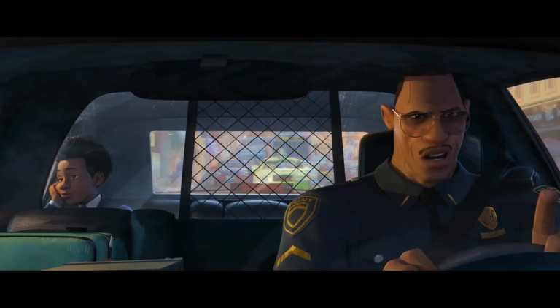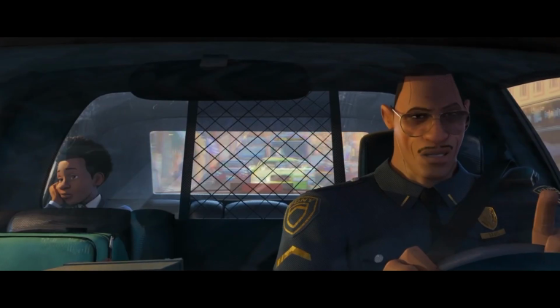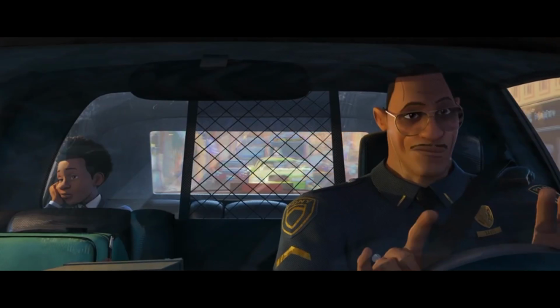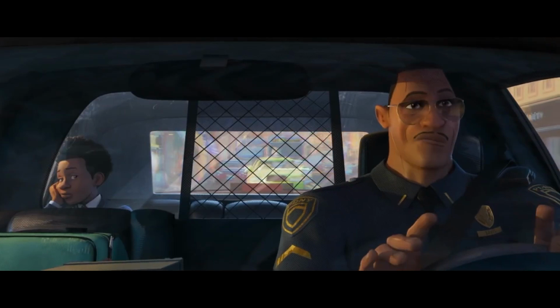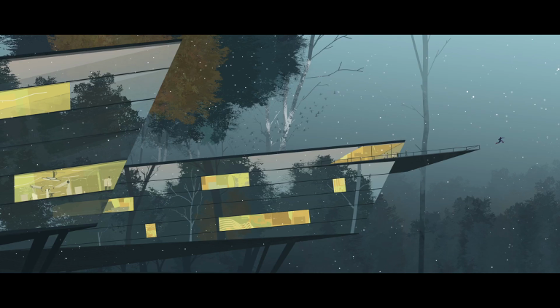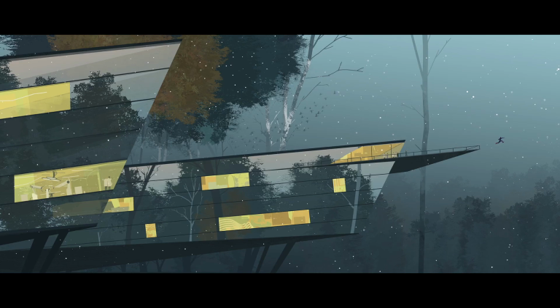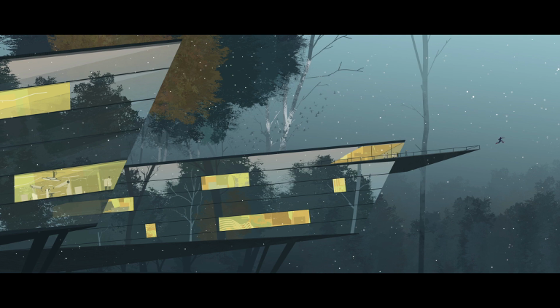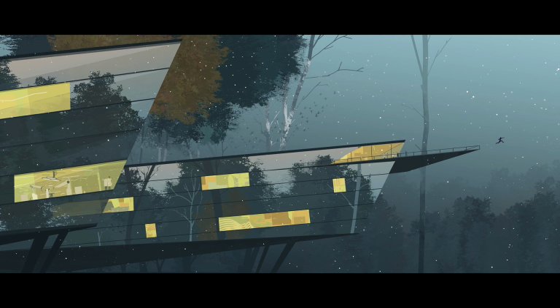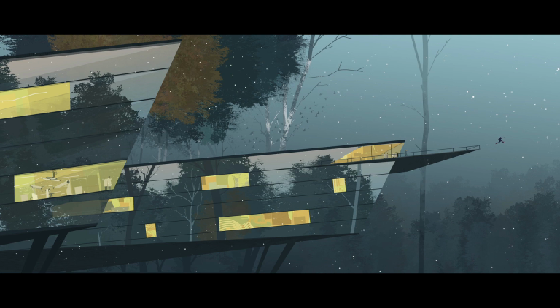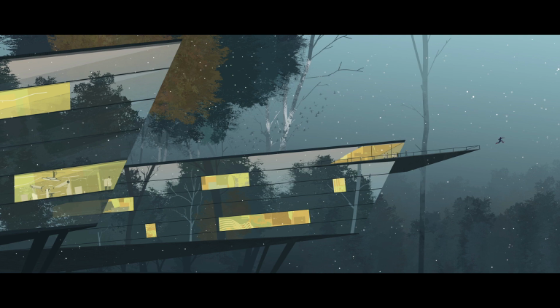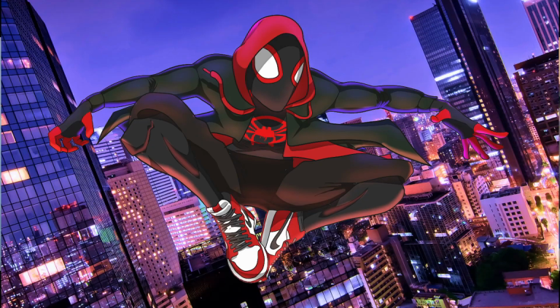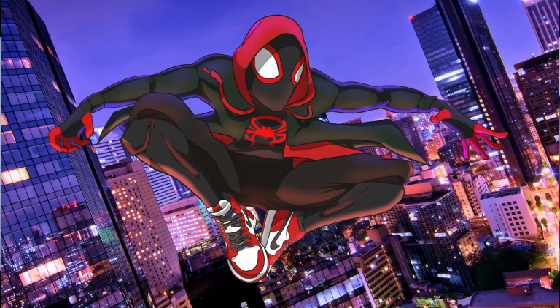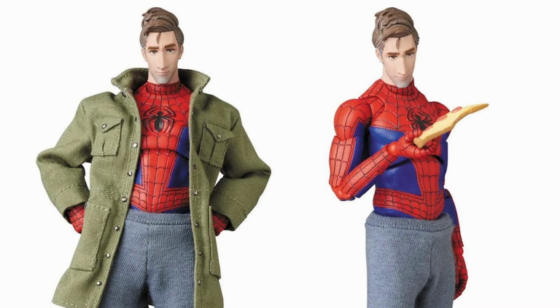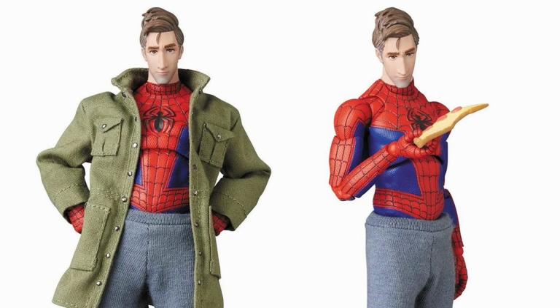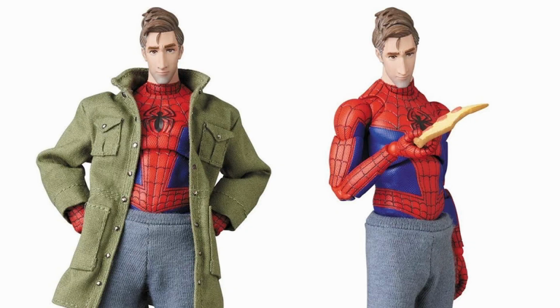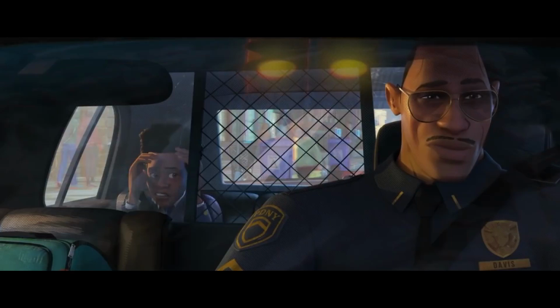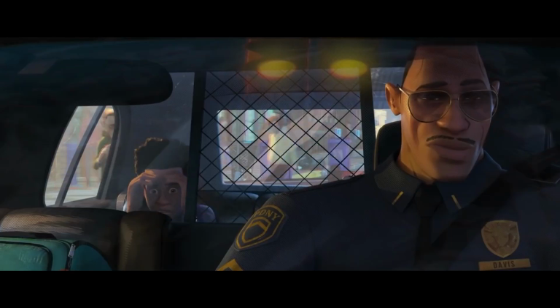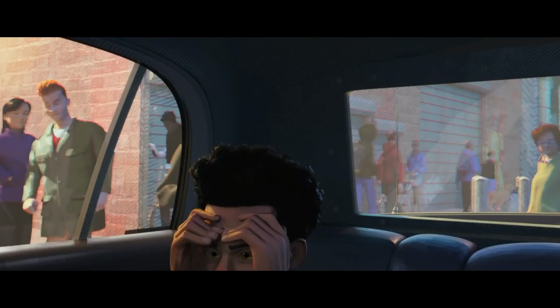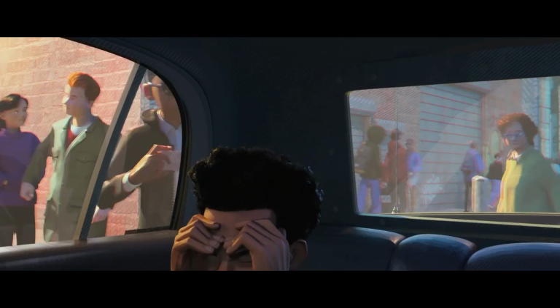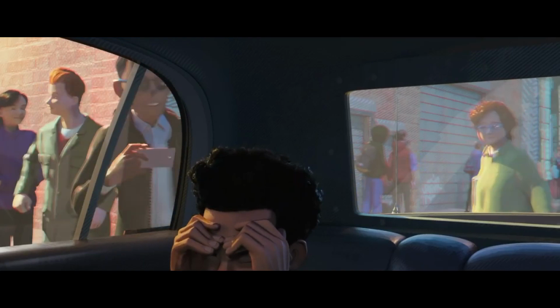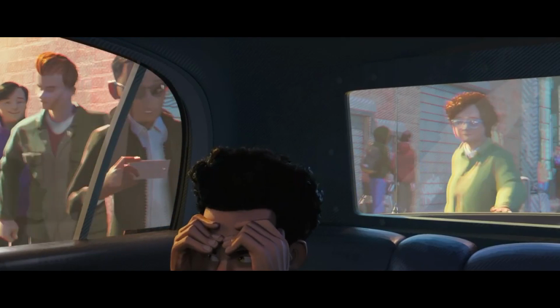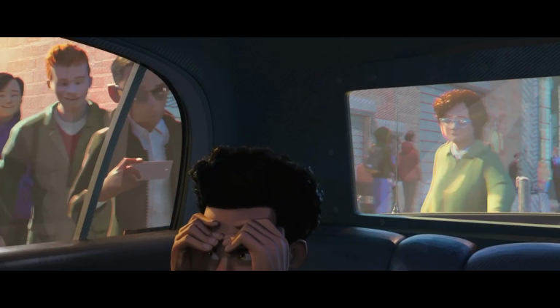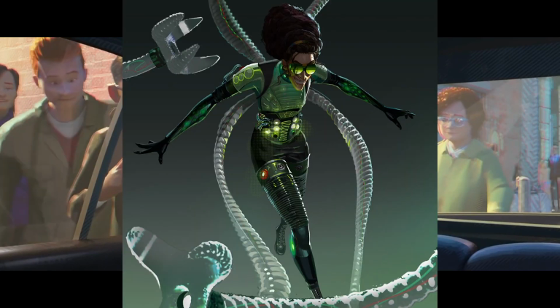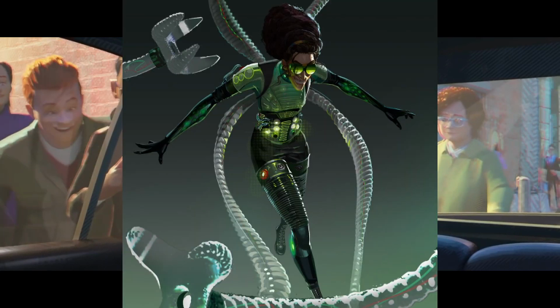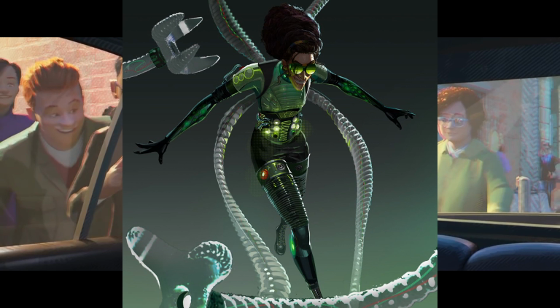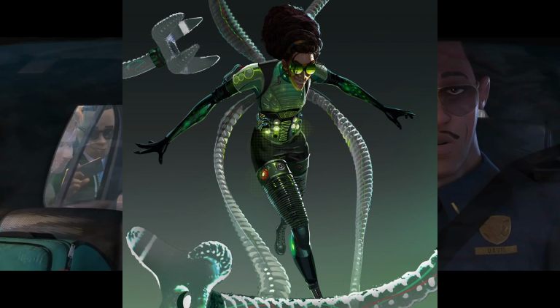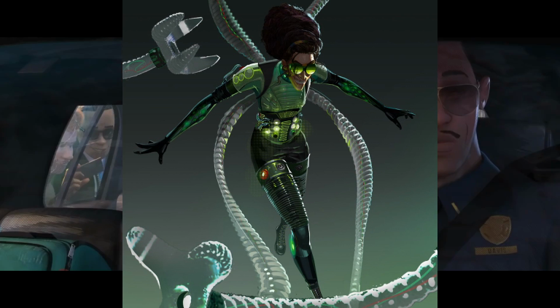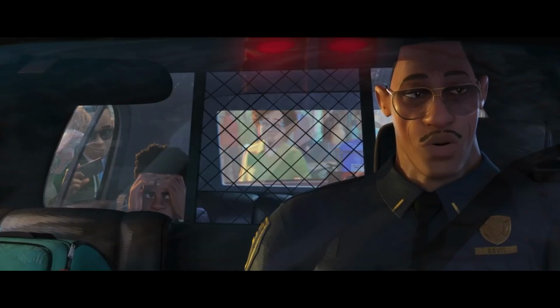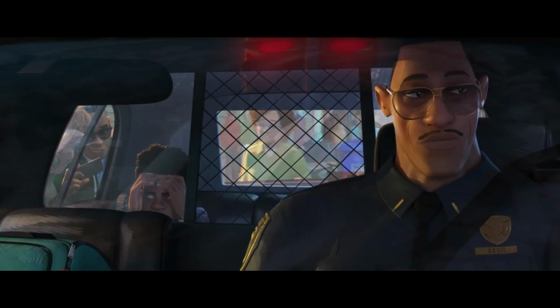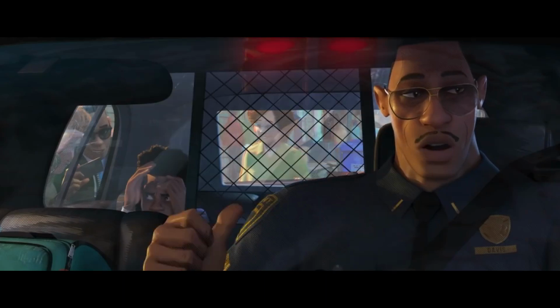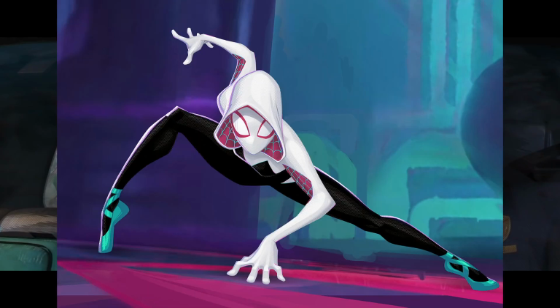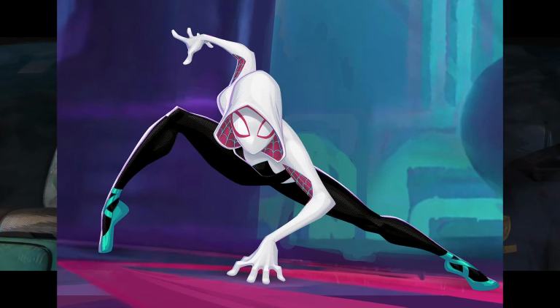I ended up choosing the Alchemax lab in the Hudson Valley, where Miles and Peter B. Parker go to fix the goober, but end up getting caught by Dr. Olivia Octavius, and they end up meeting Spider-Gwen.